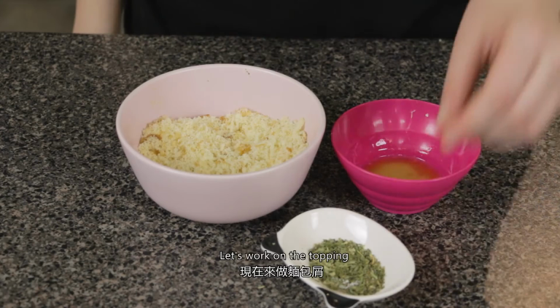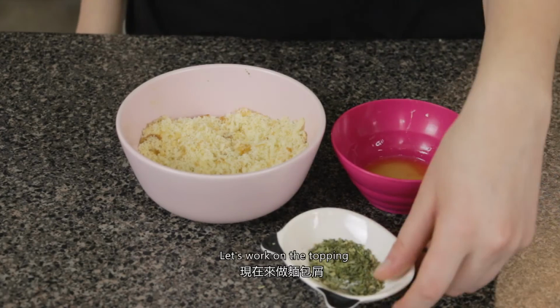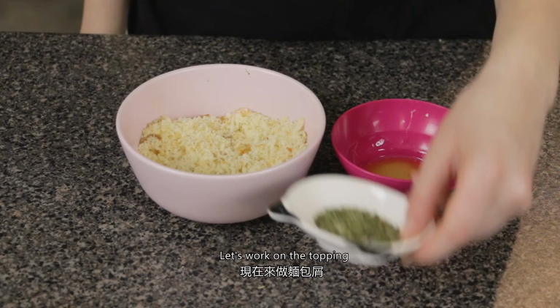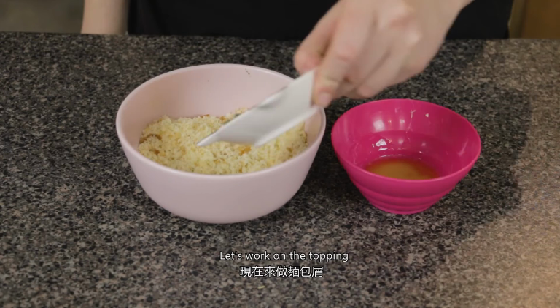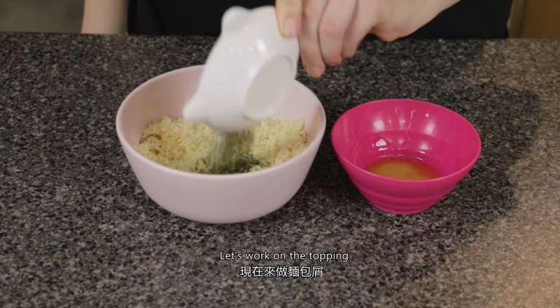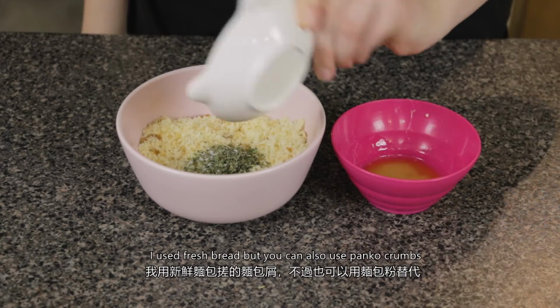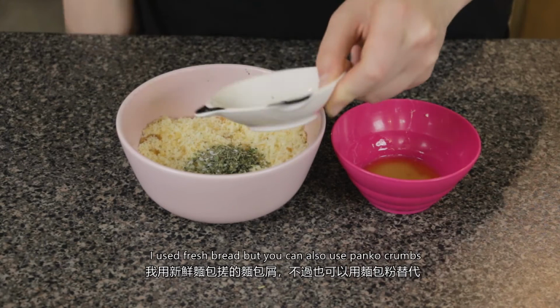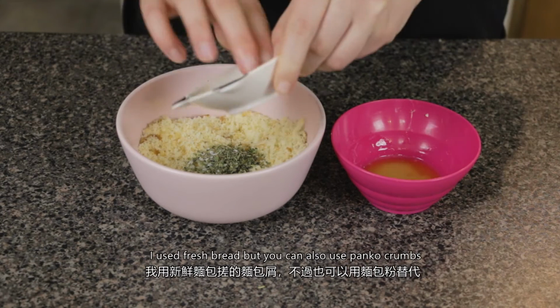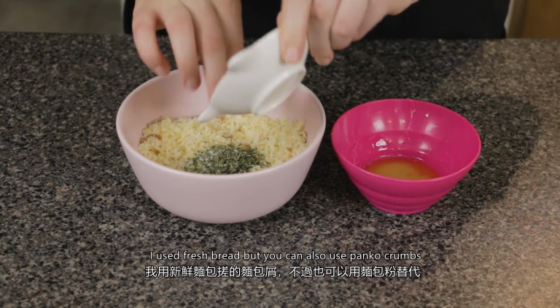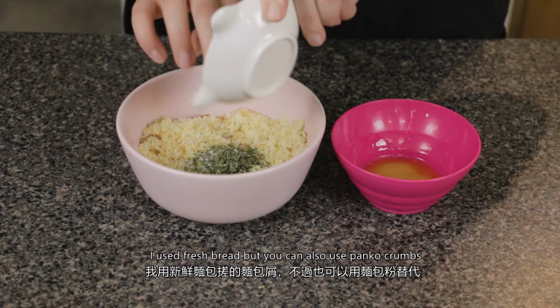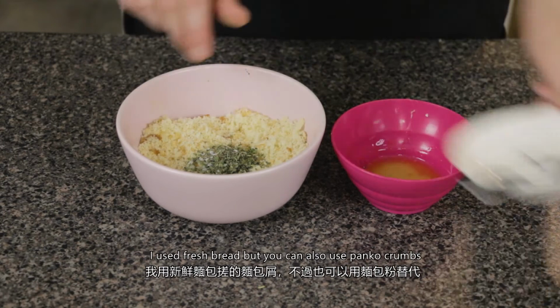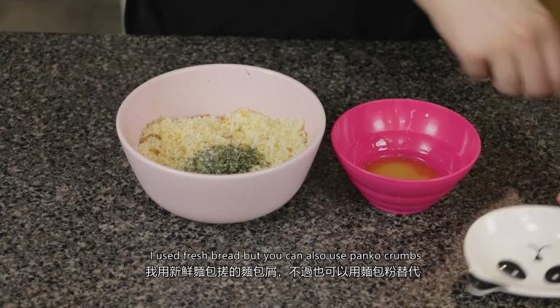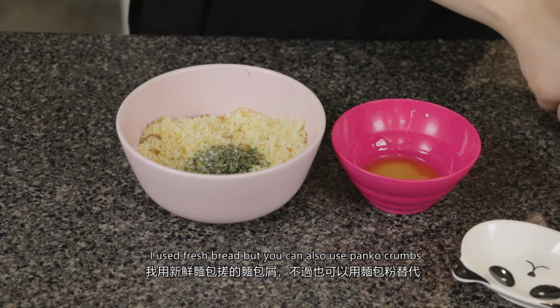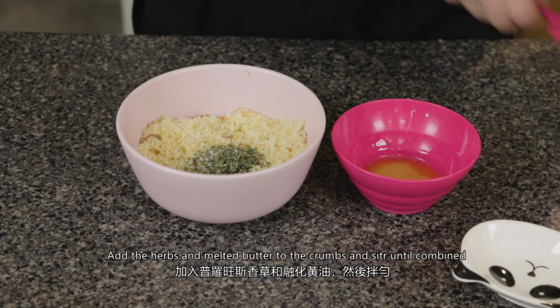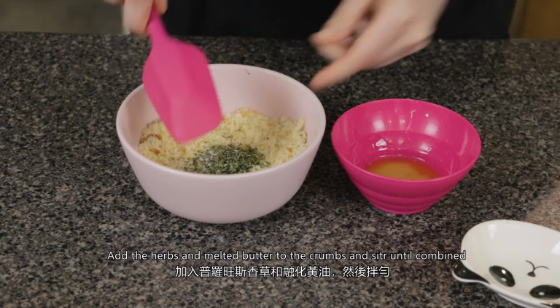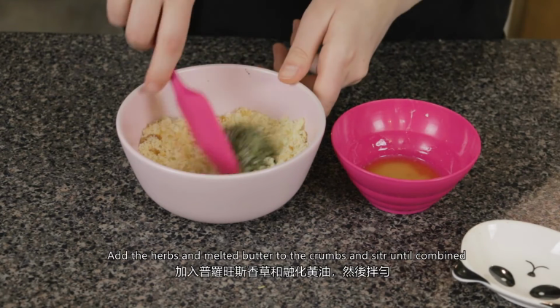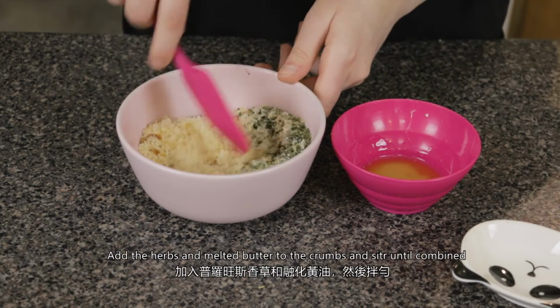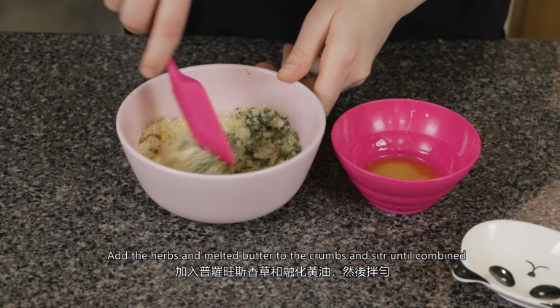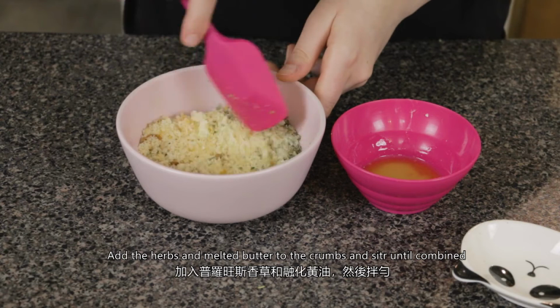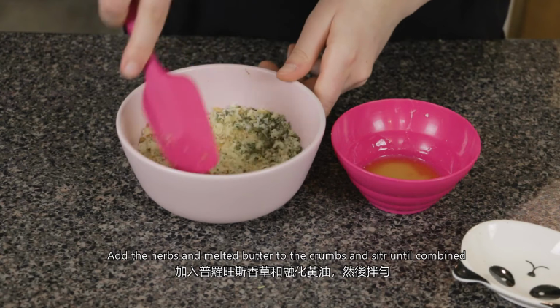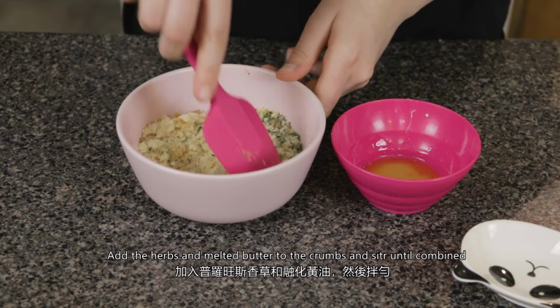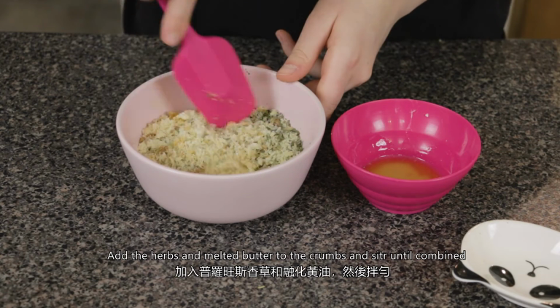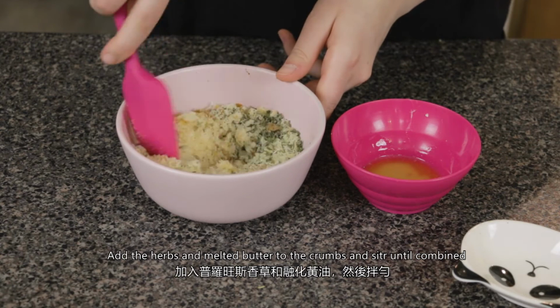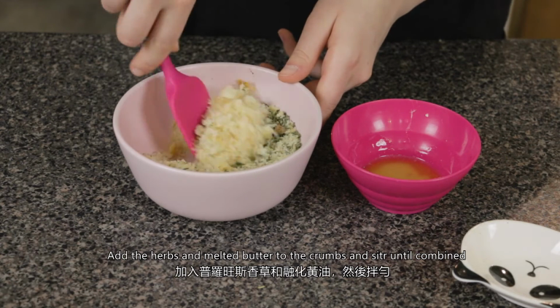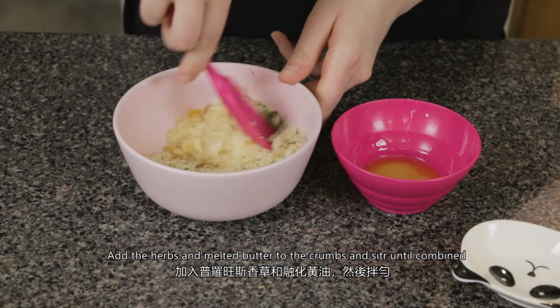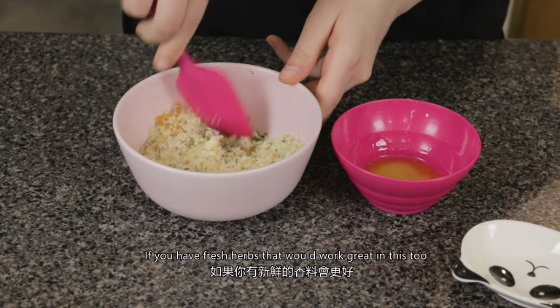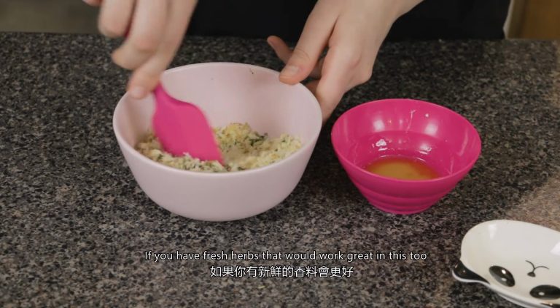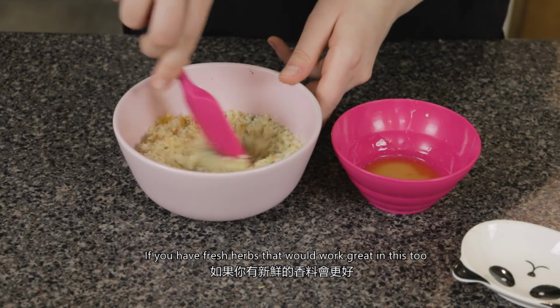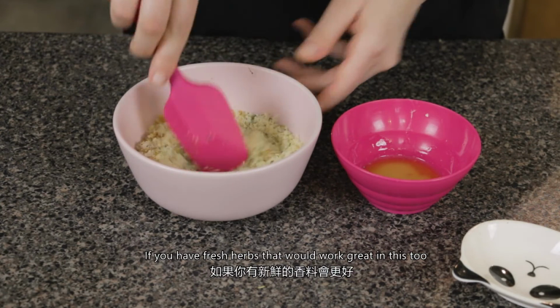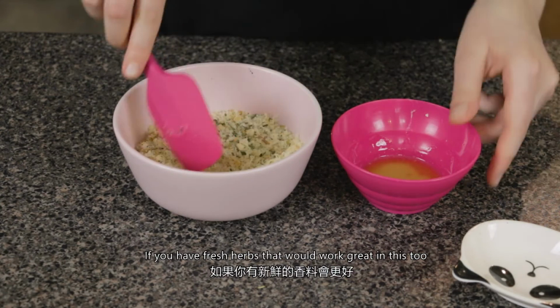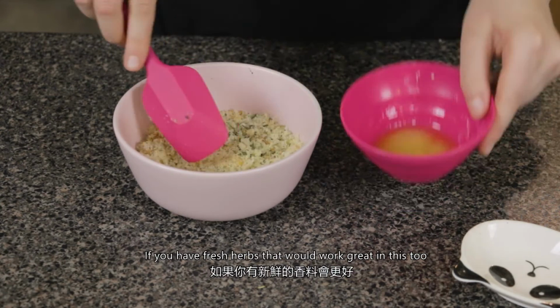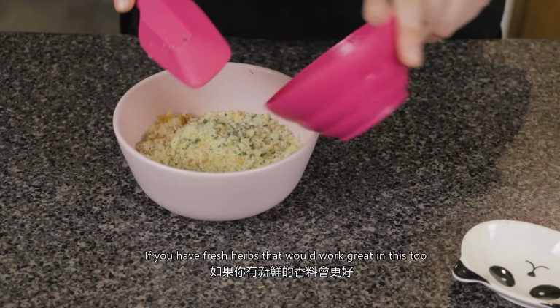Let's work on the topping. I used fresh bread but you could also use panko crumbs. Add the herbs and melted butter to the crumbs and stir until combined. If you have fresh herbs, that would work great in this too.